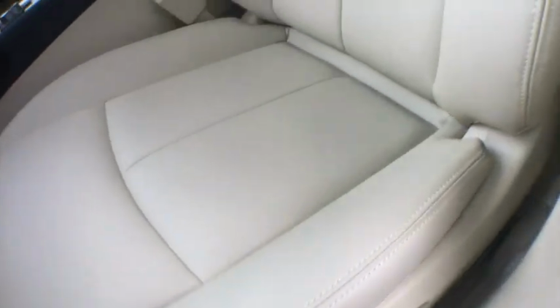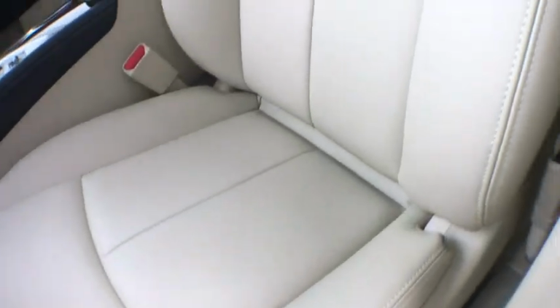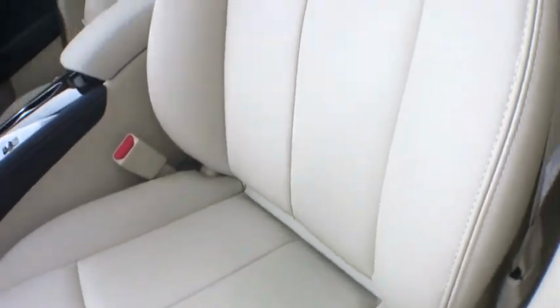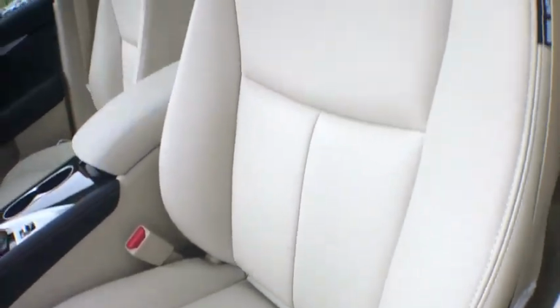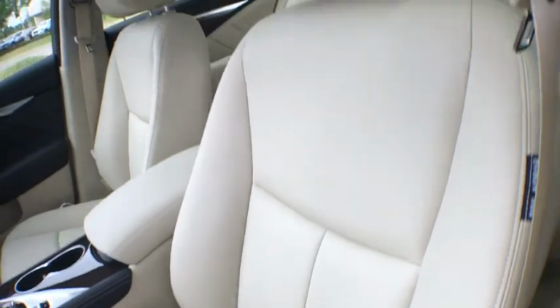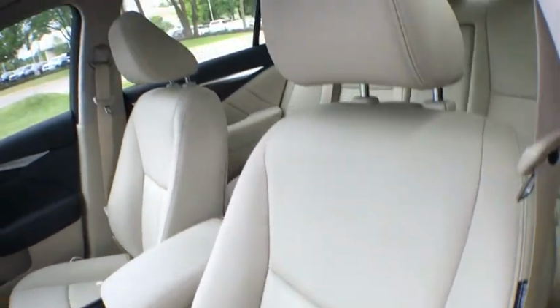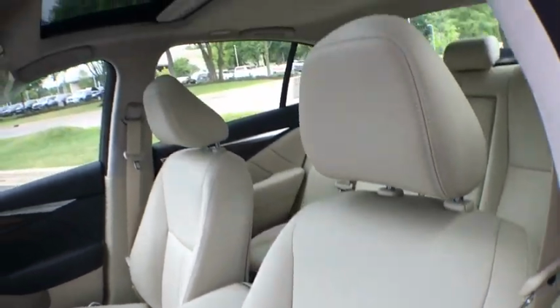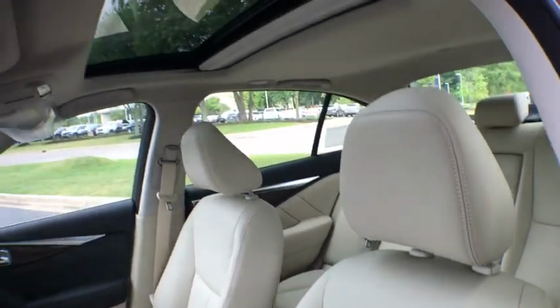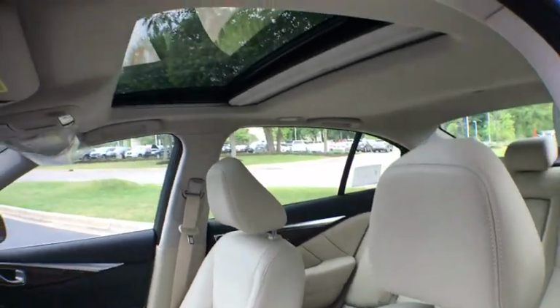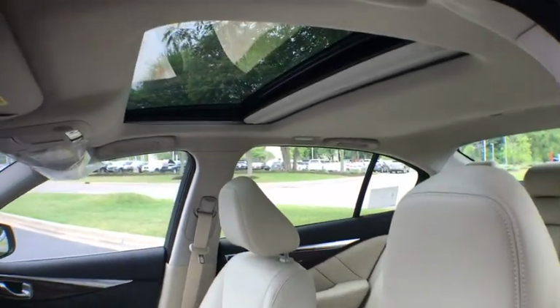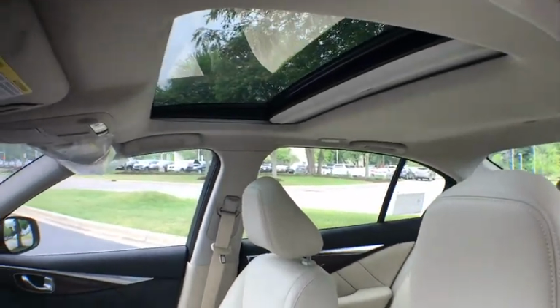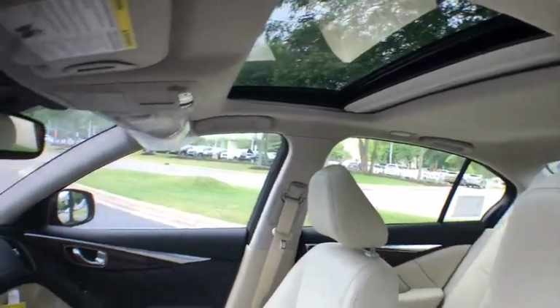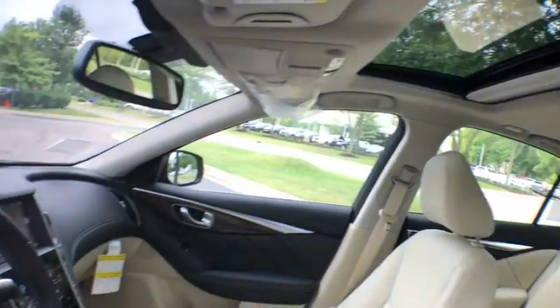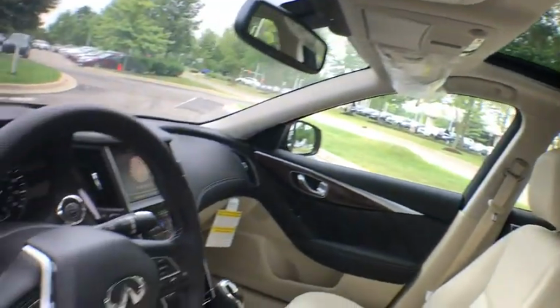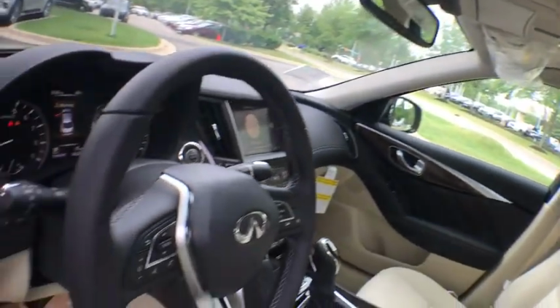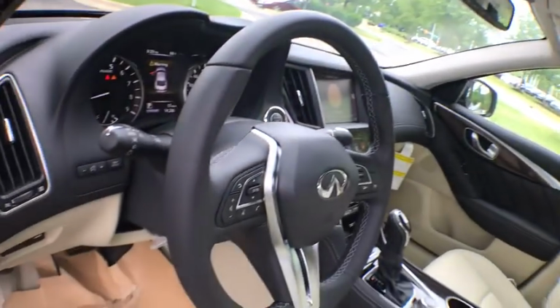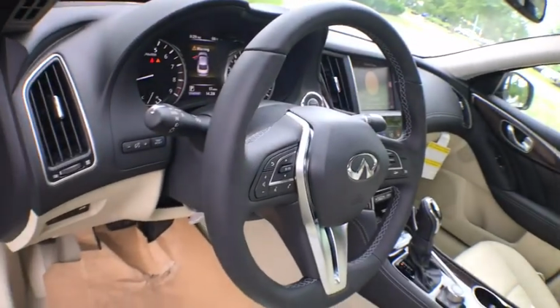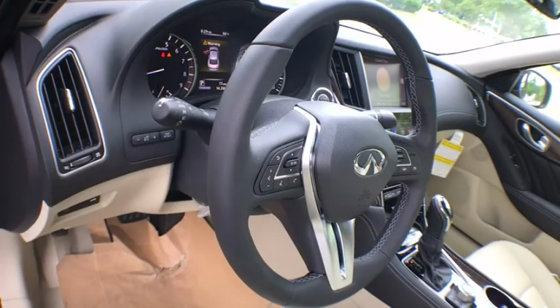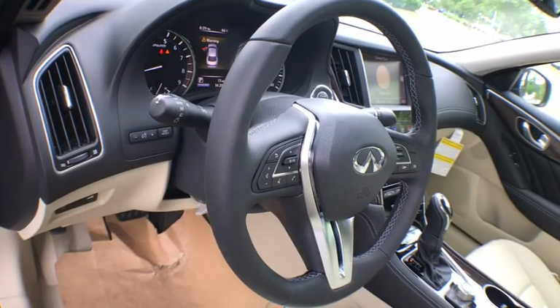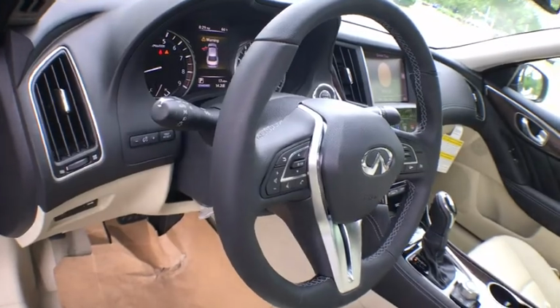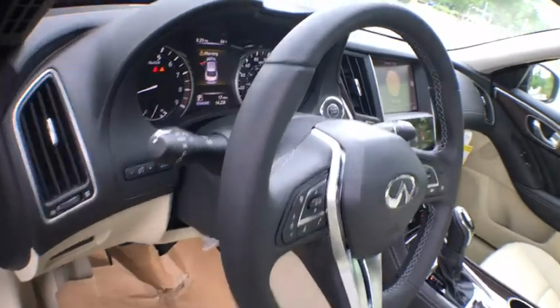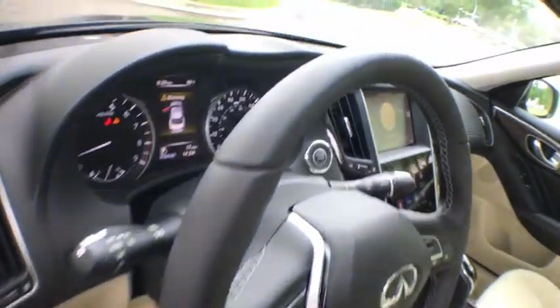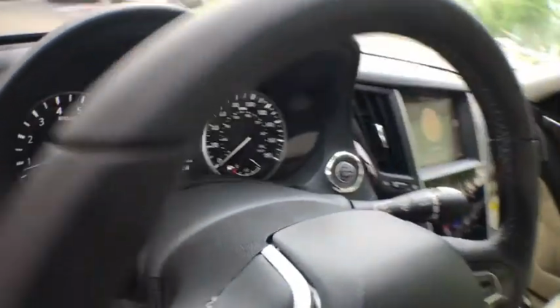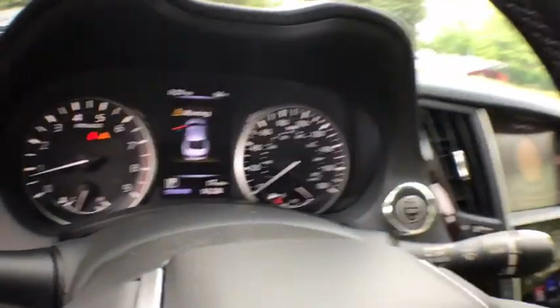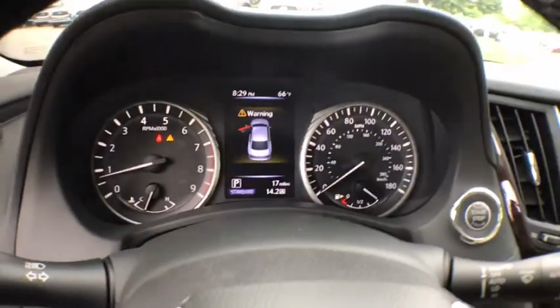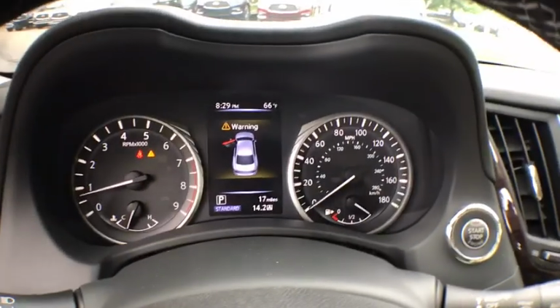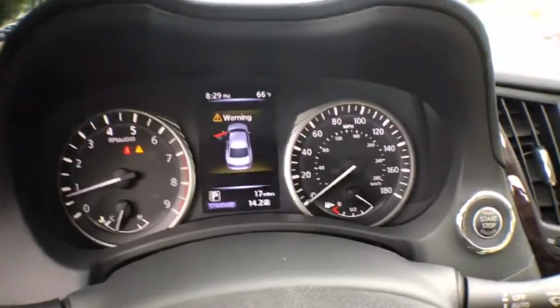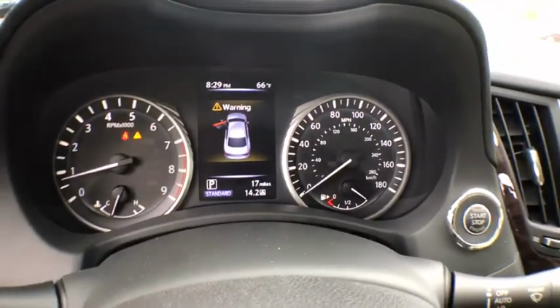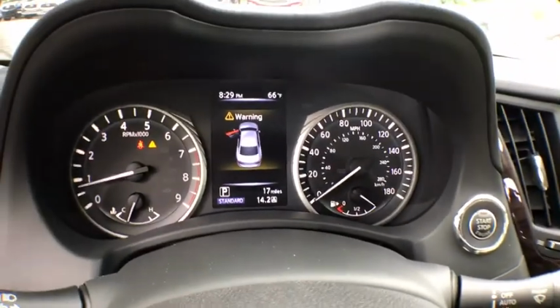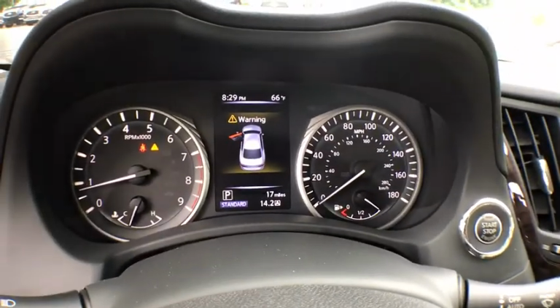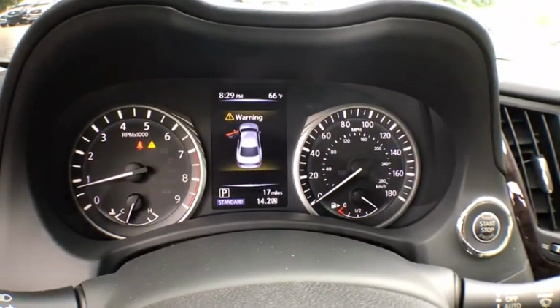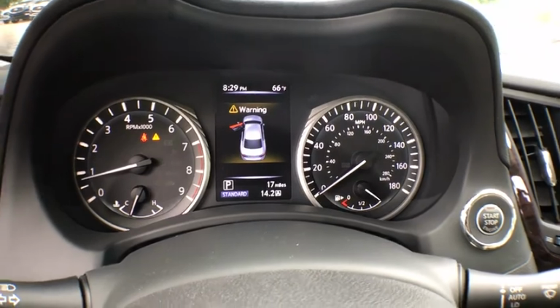Bluetooth, leather wrapped steering wheel, adjustable steering wheel, power steering, auto dimming rear view mirror, cruise control, four-wheel disc brakes, aluminum wheels, floor mats, keyless start, climate control.